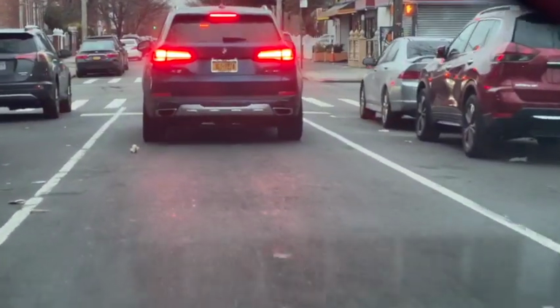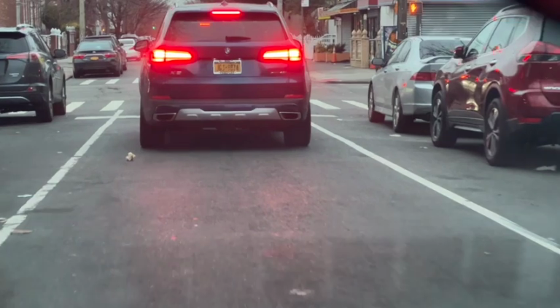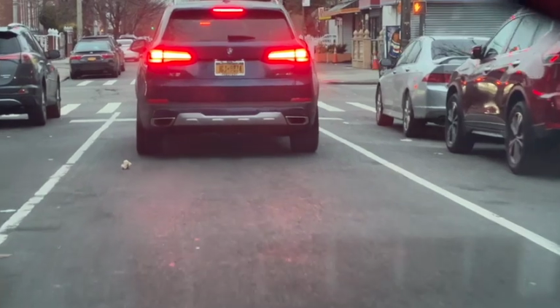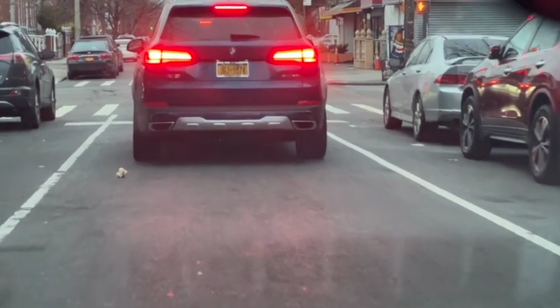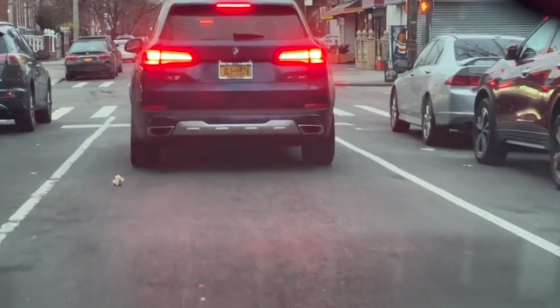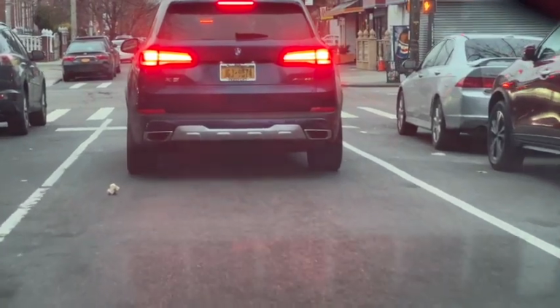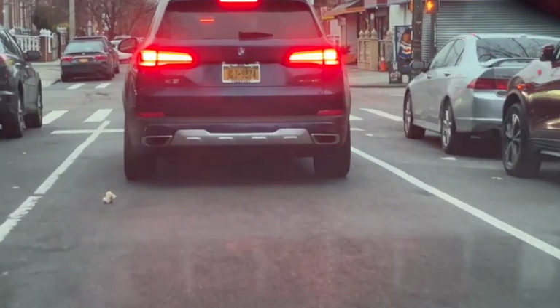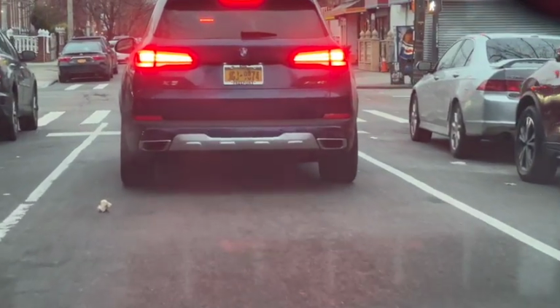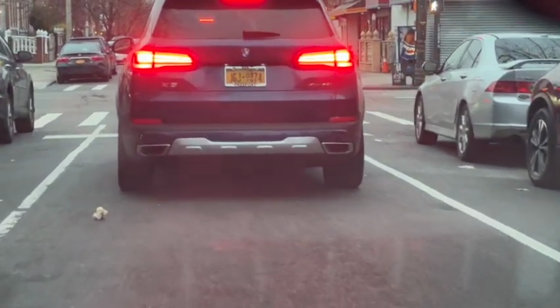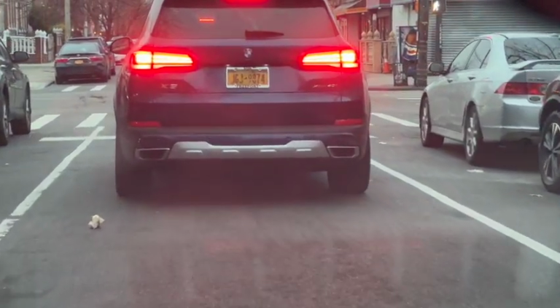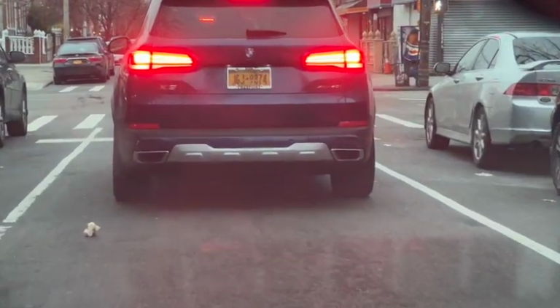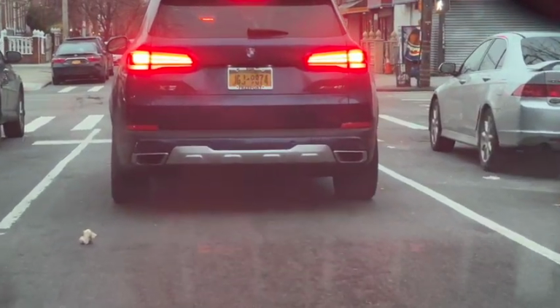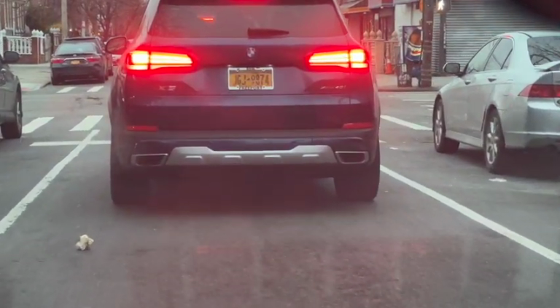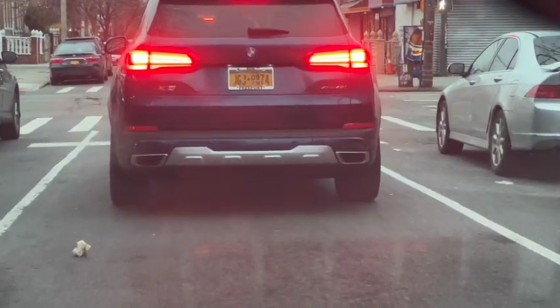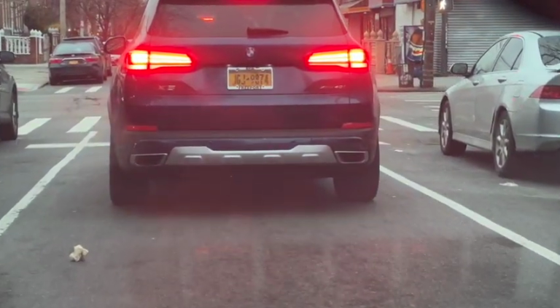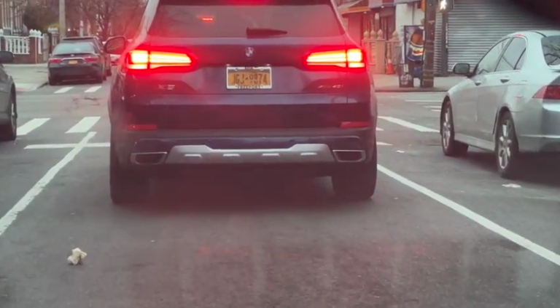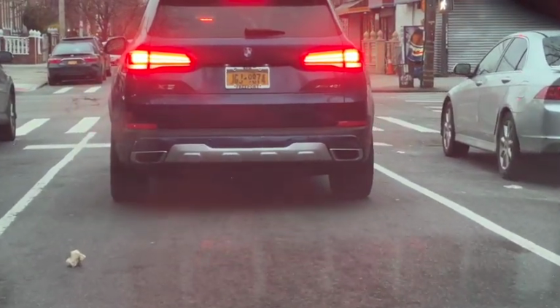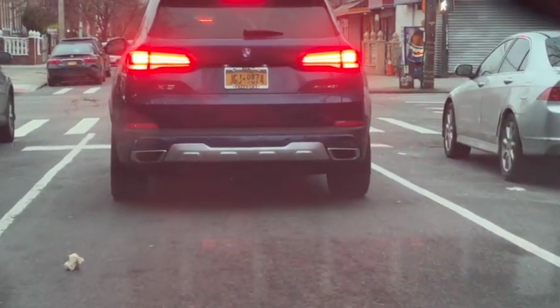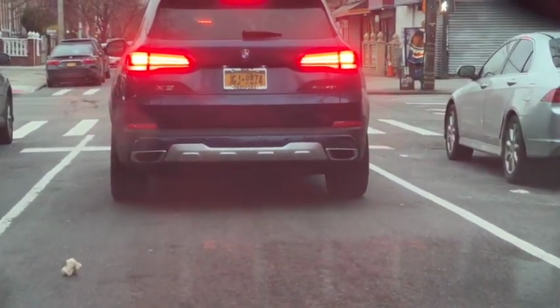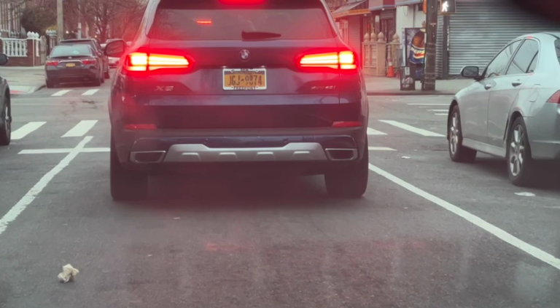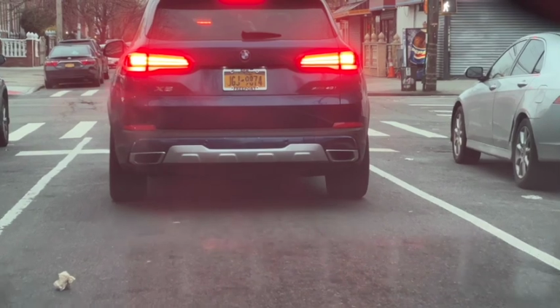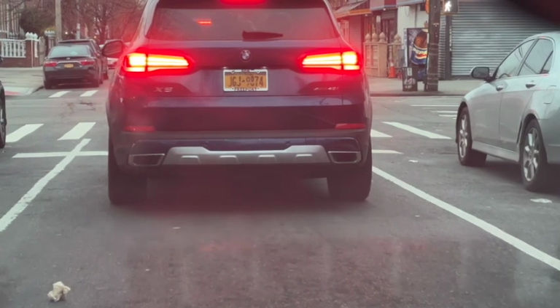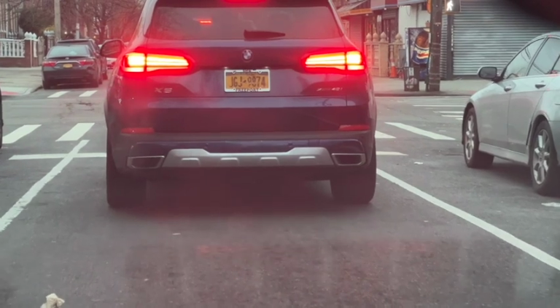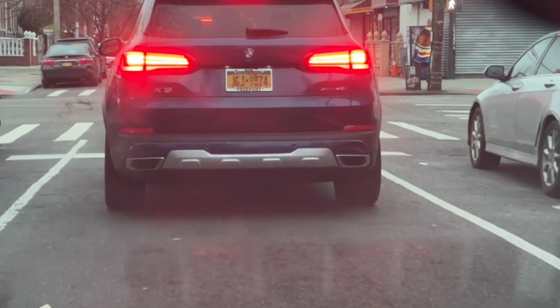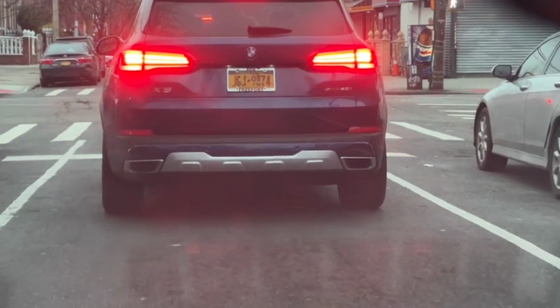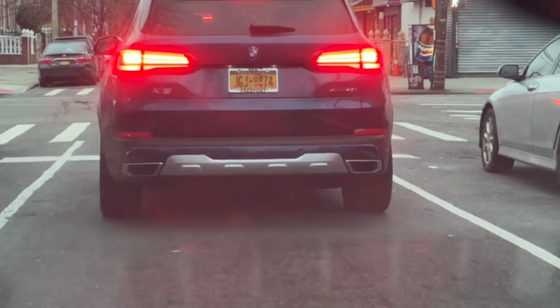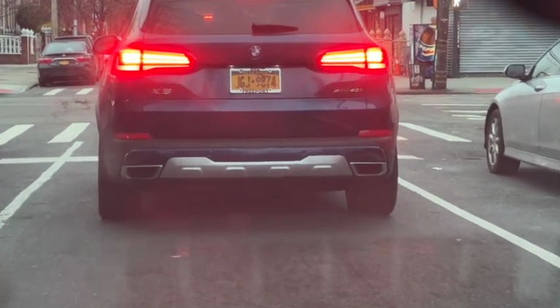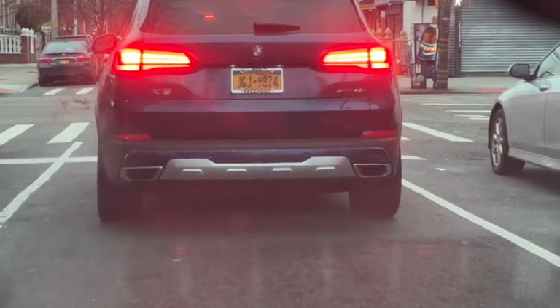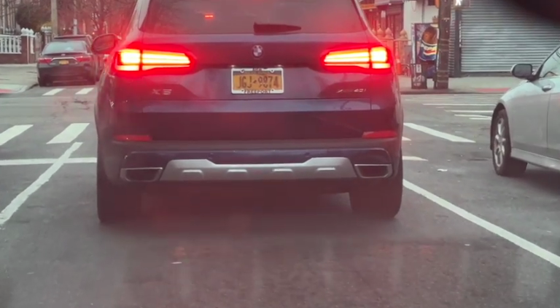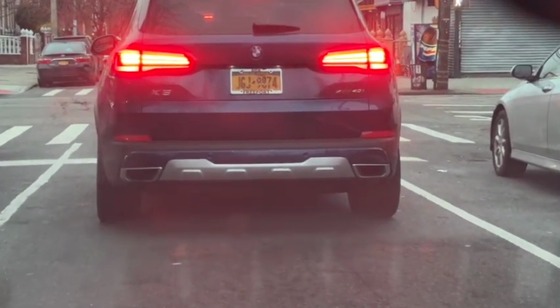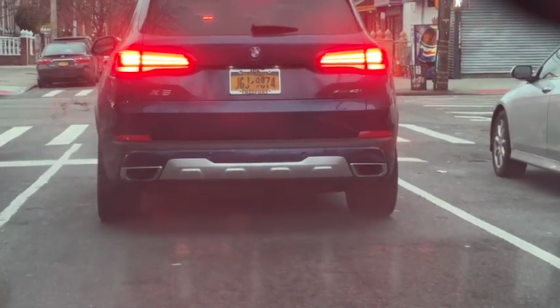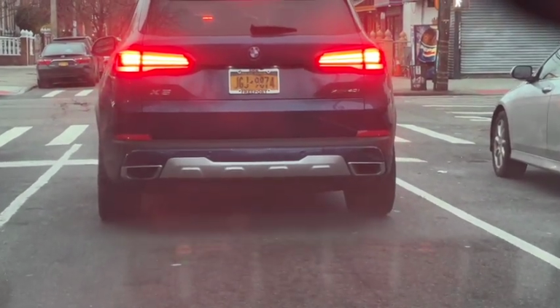When you stop, make sure you can see the tire of the car in front of you touching the ground. You do not want to stop in a position where you're too close. All right, that would be farther than too close, okay?